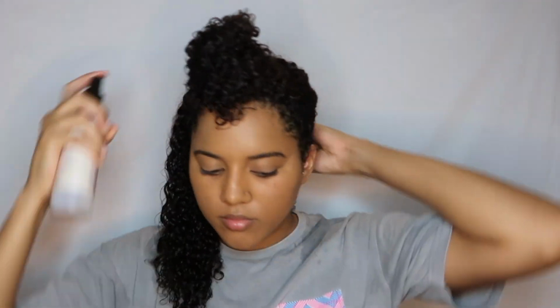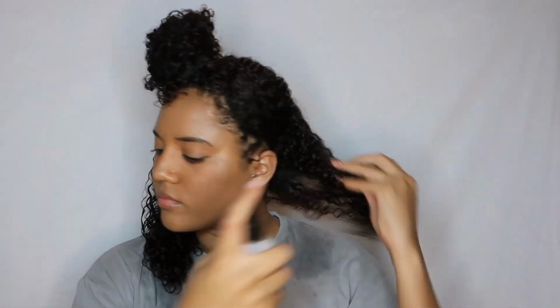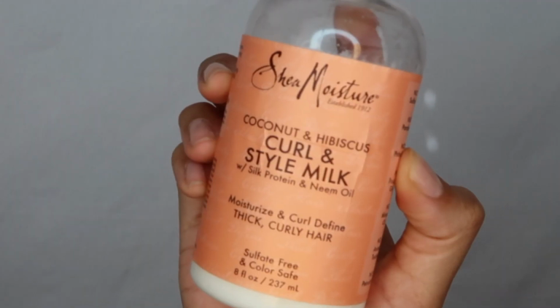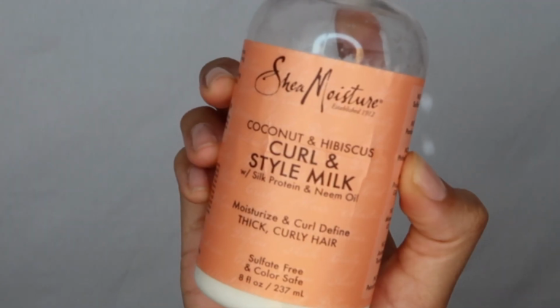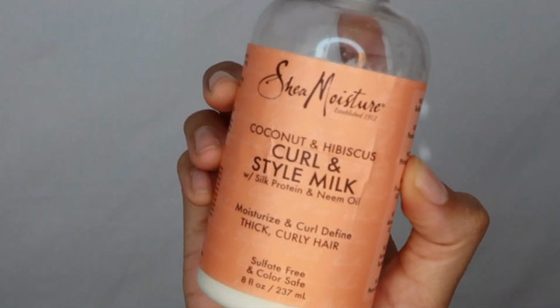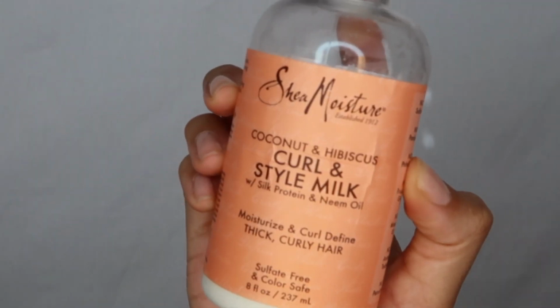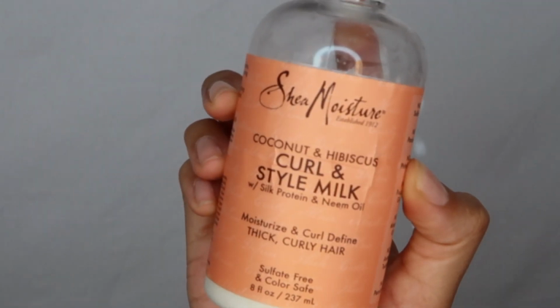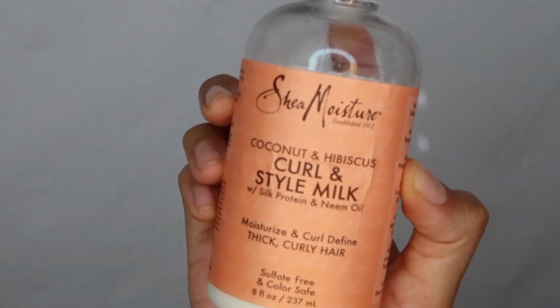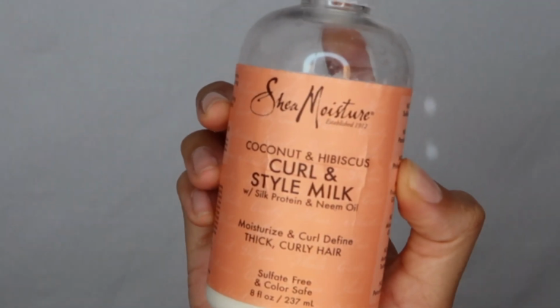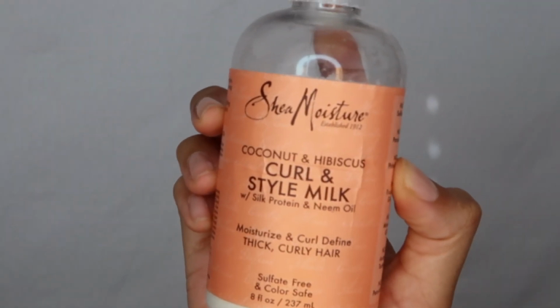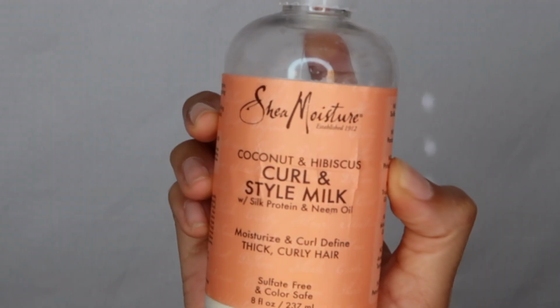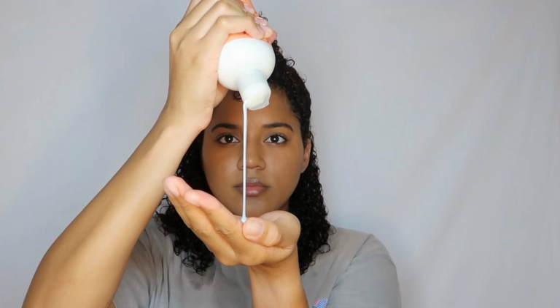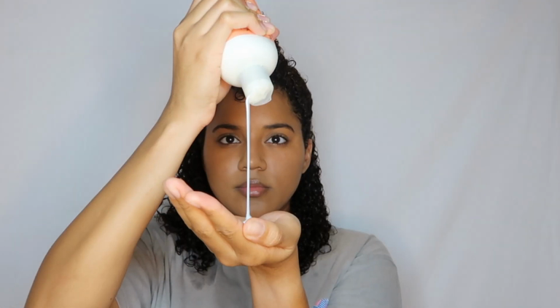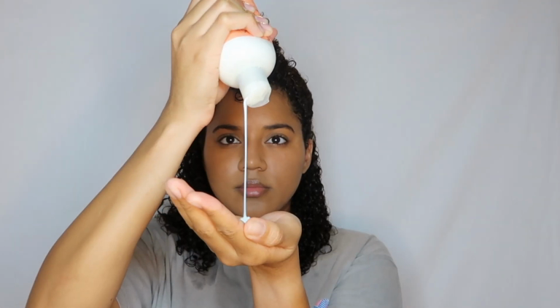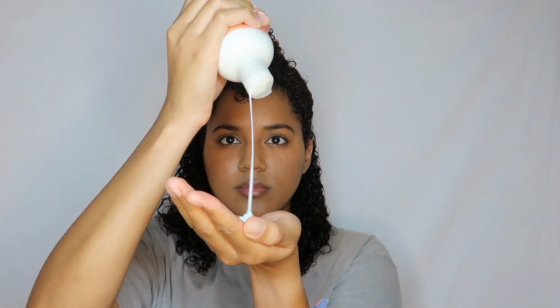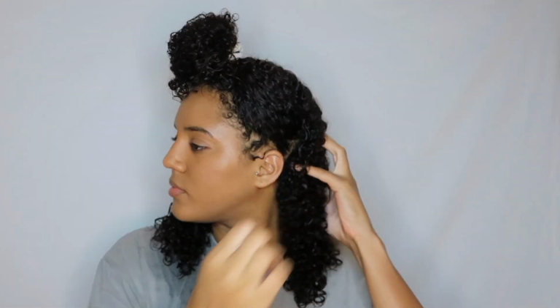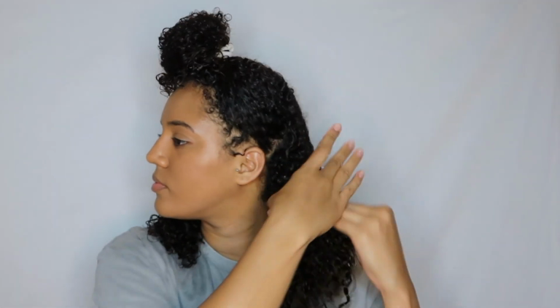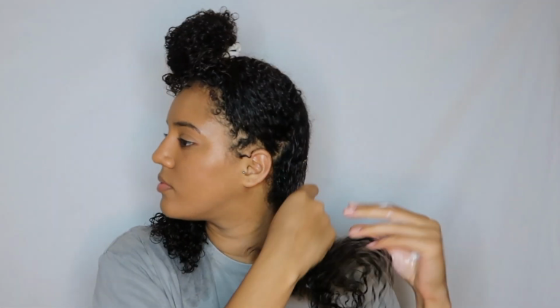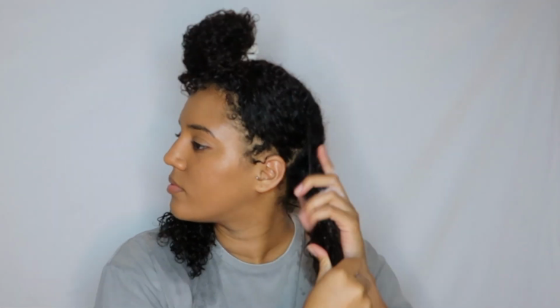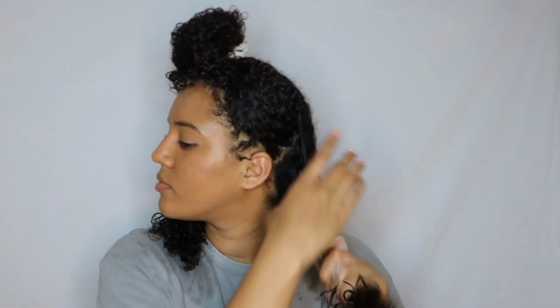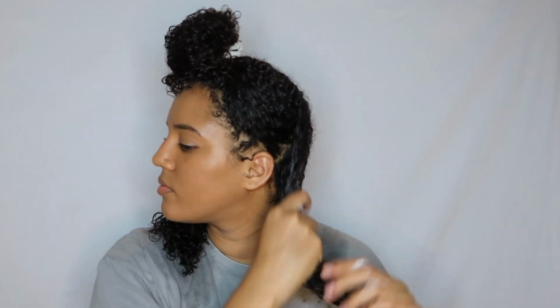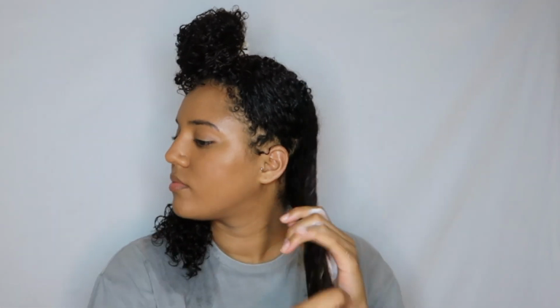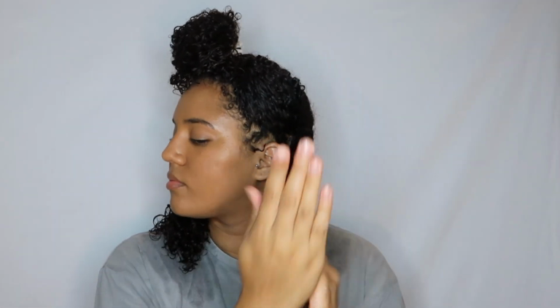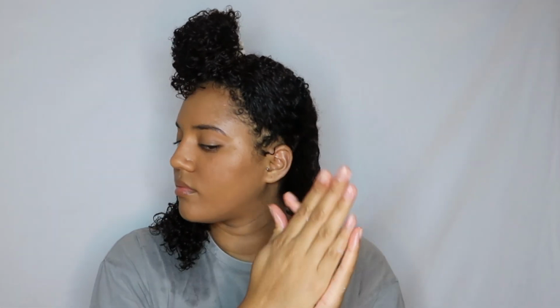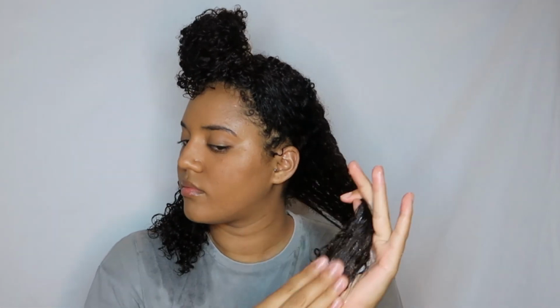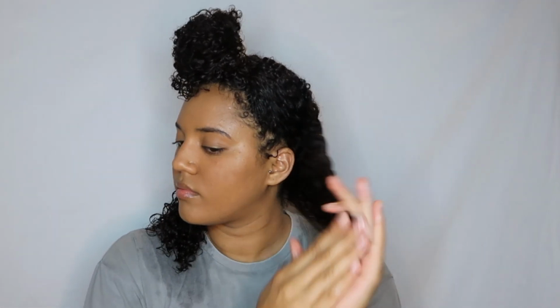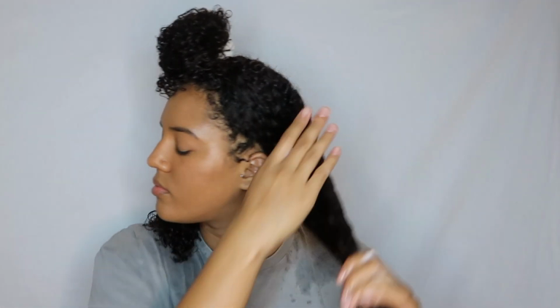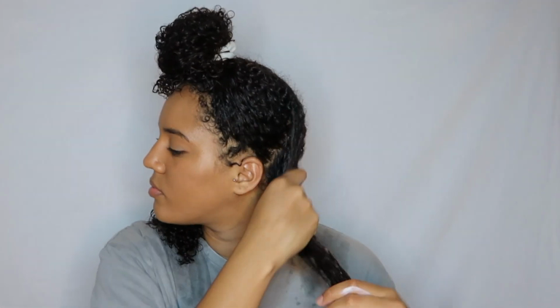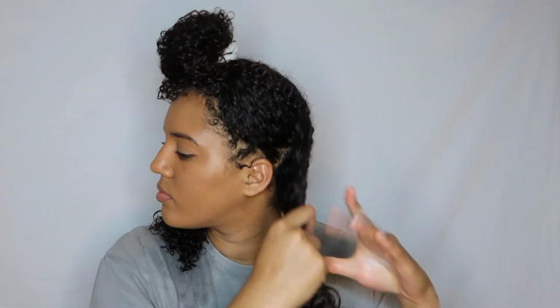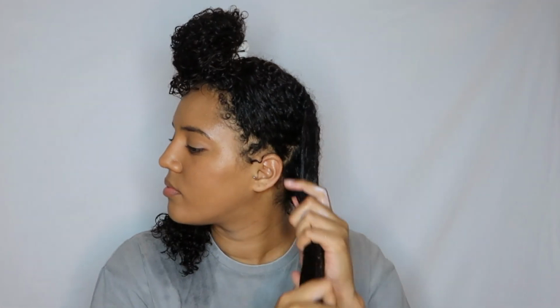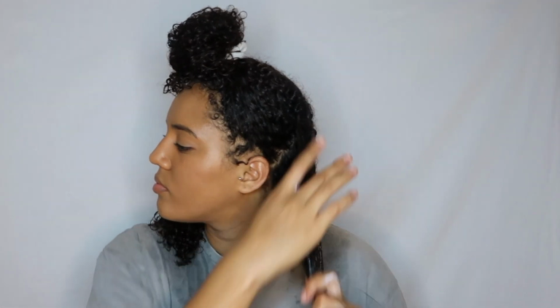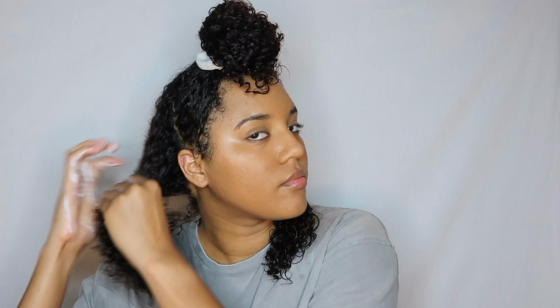Next I'm taking the Shea Moisture Curling Style Milk and doing the same thing, especially focusing on the ends because those tend to get extra dry for me.